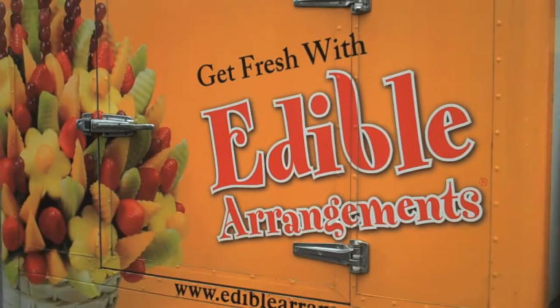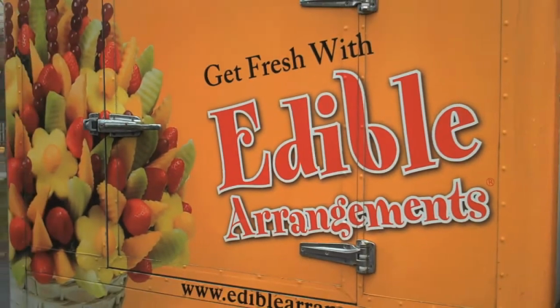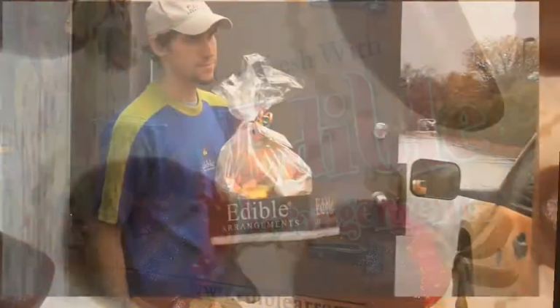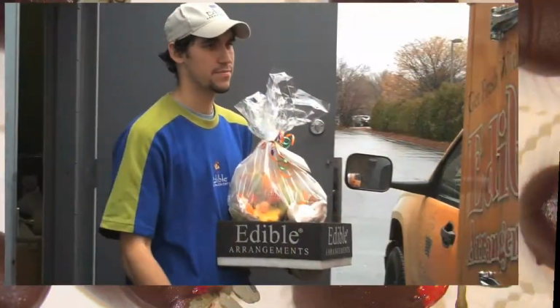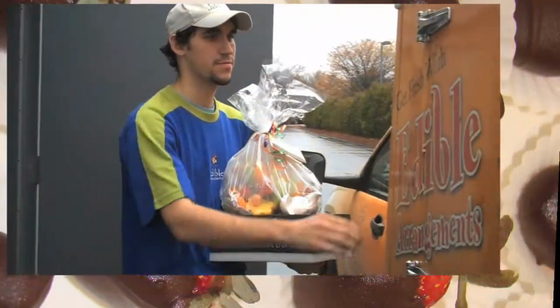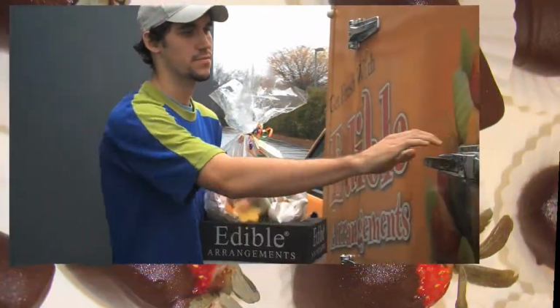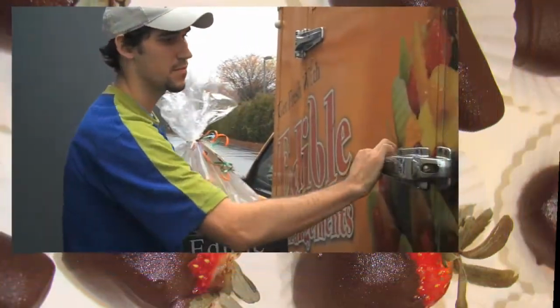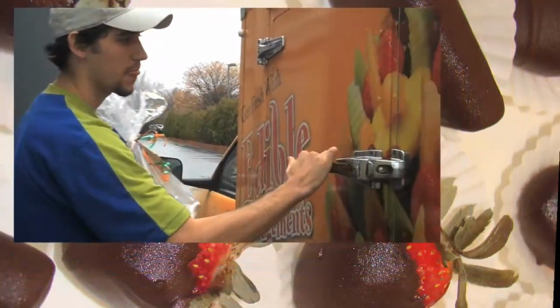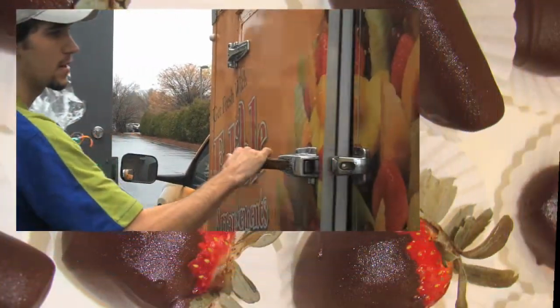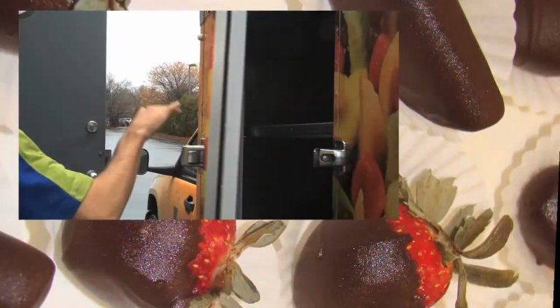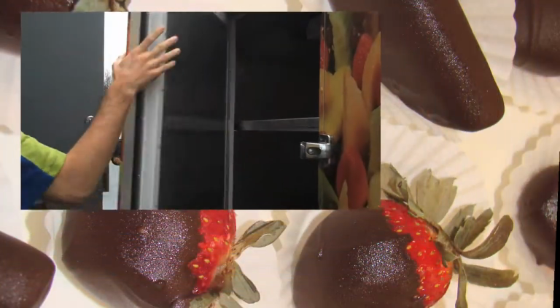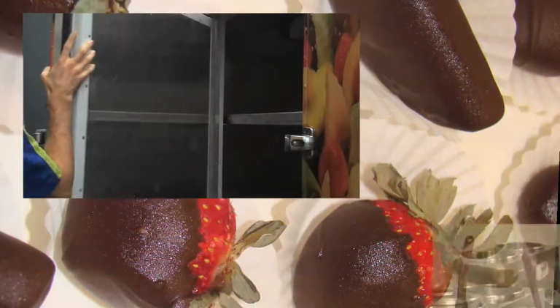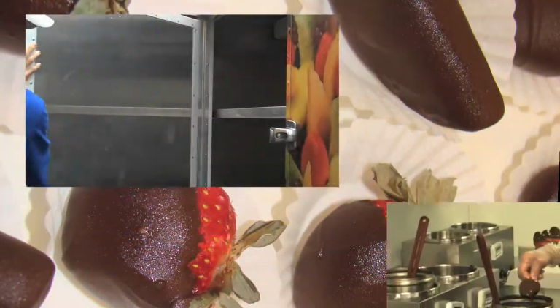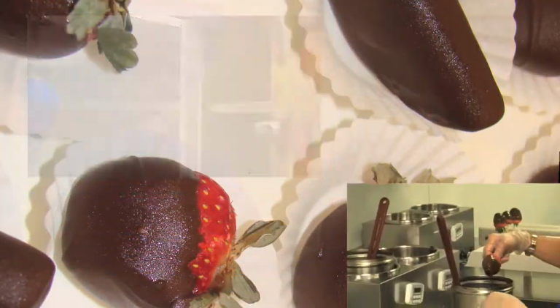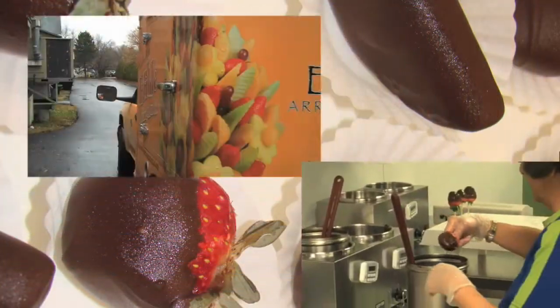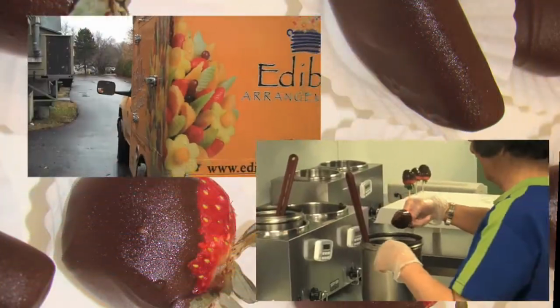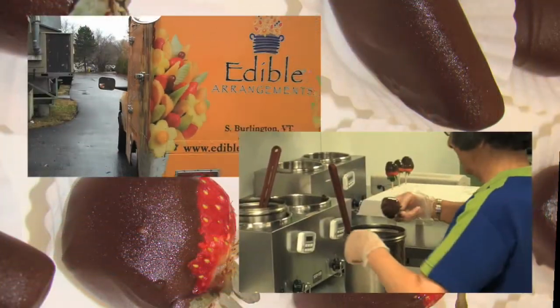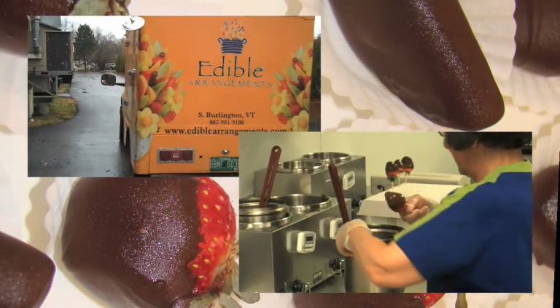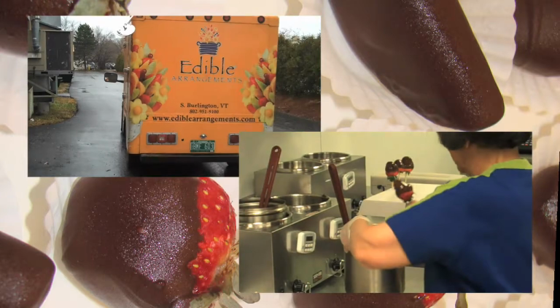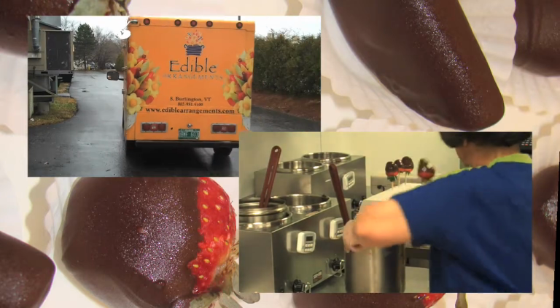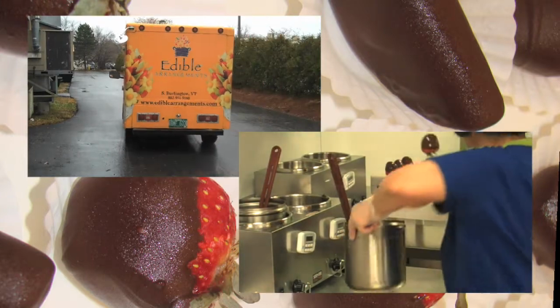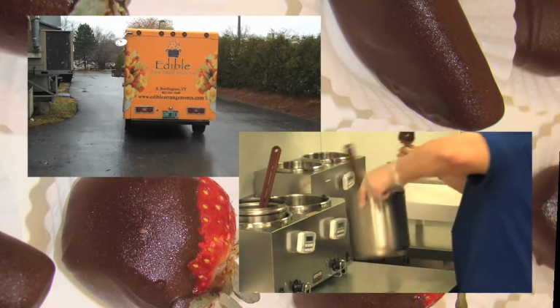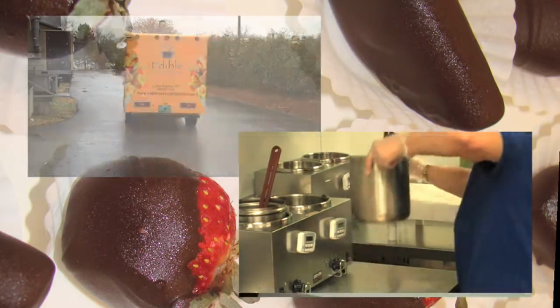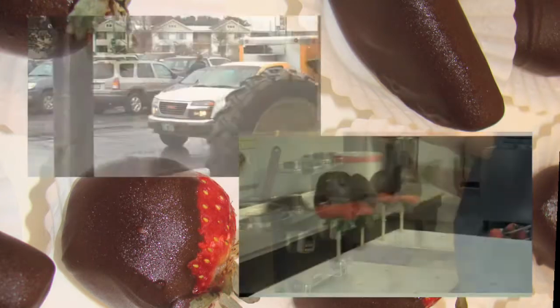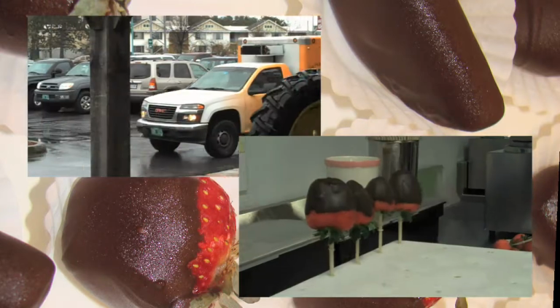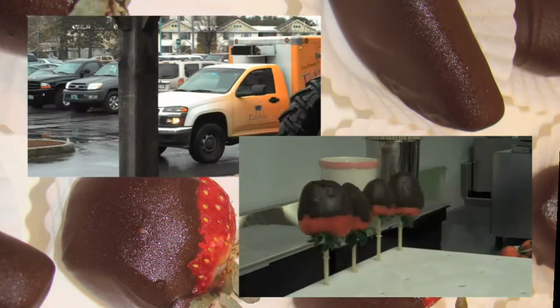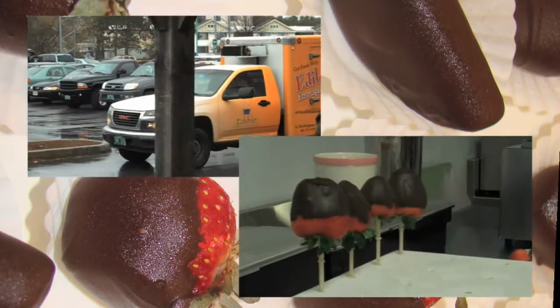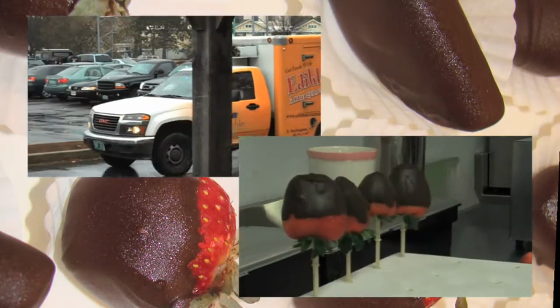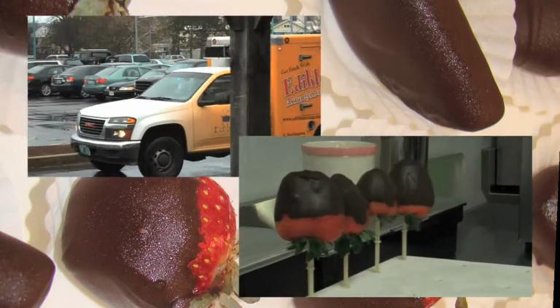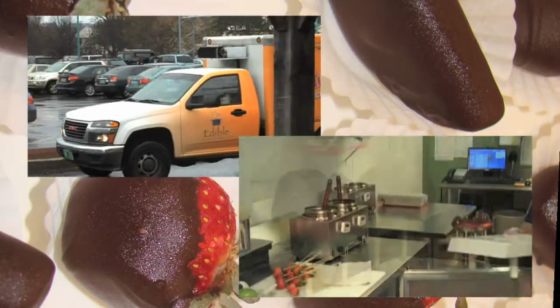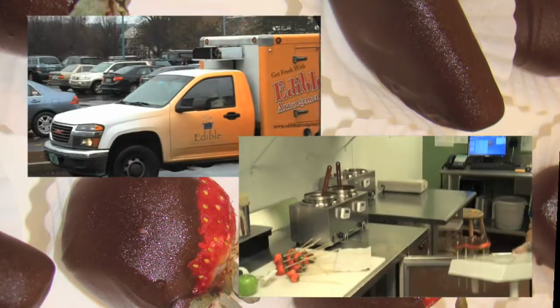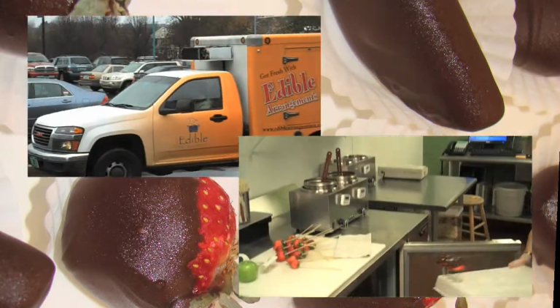Chocolate is a great addition to any of the bouquets. We do boxes of just dipped fruit — apples, oranges, strawberries, pineapples, and bananas.